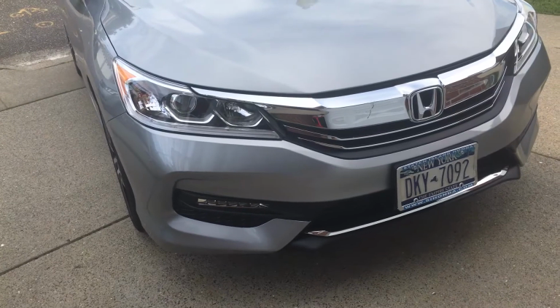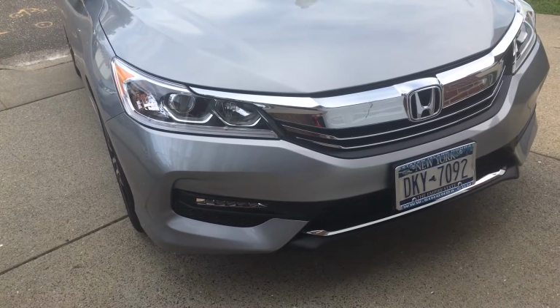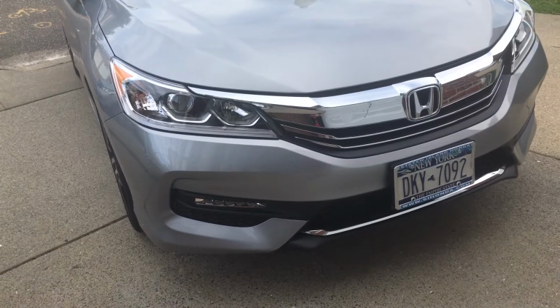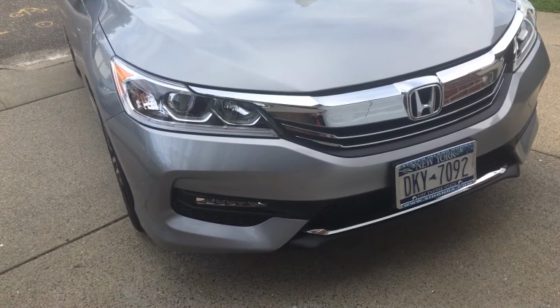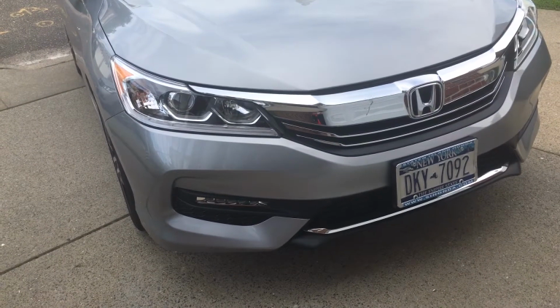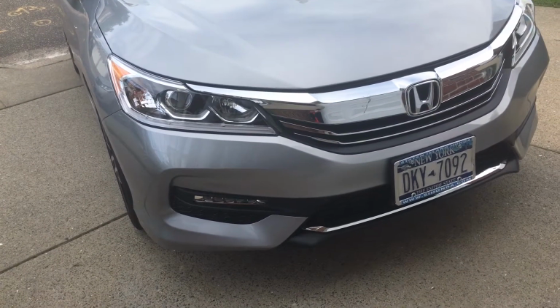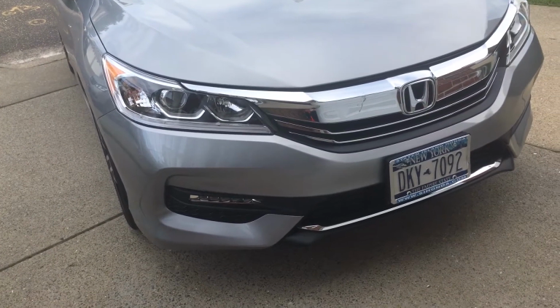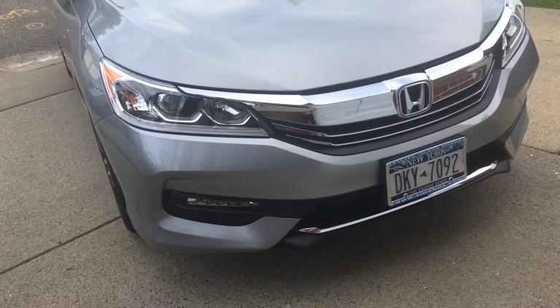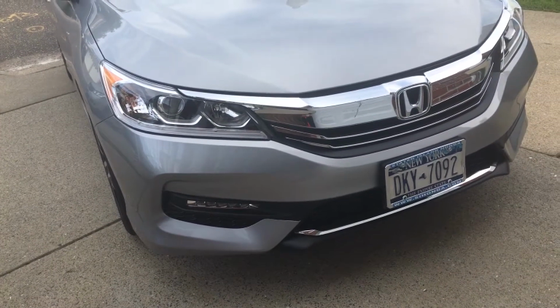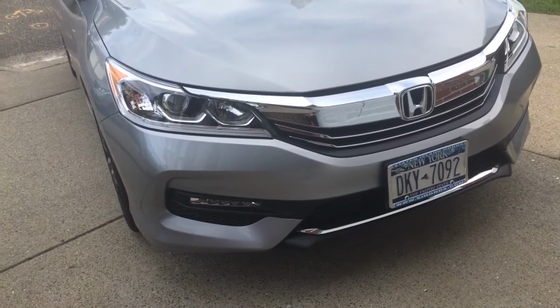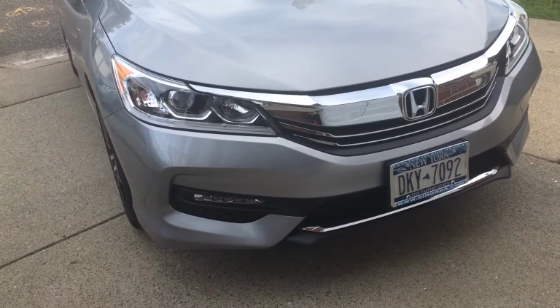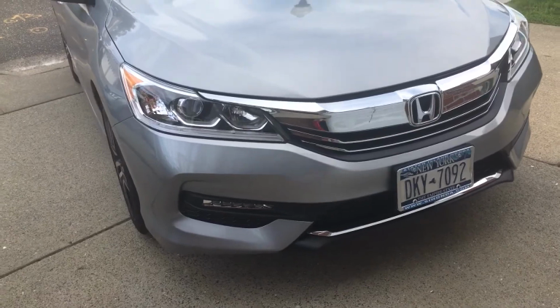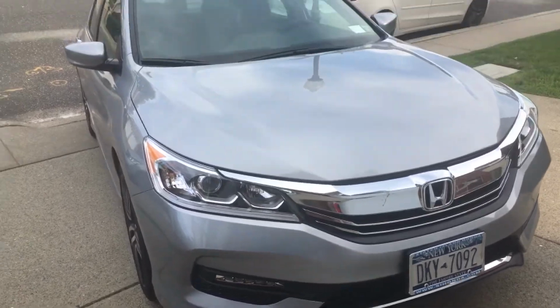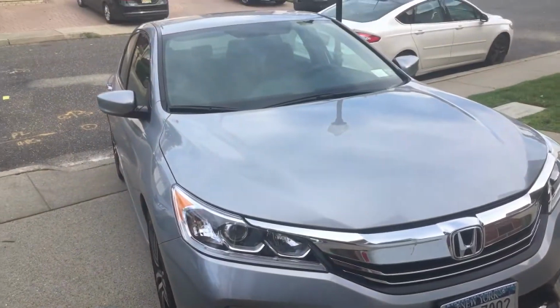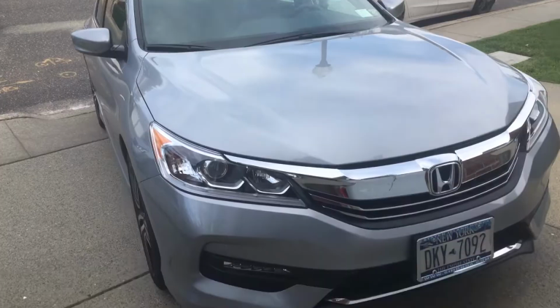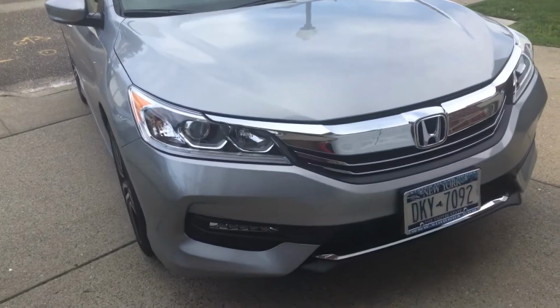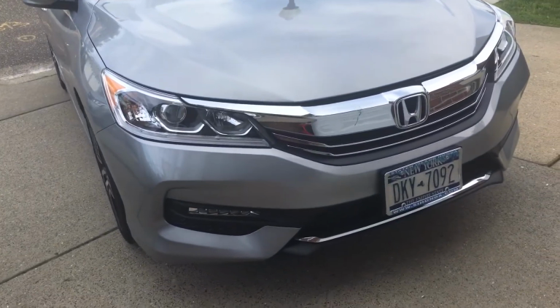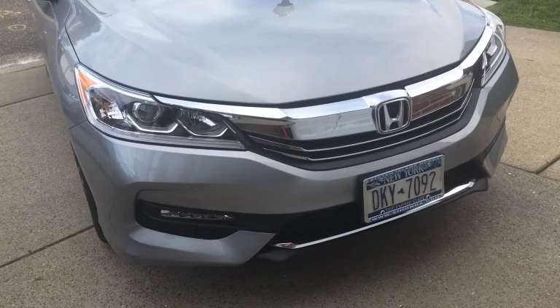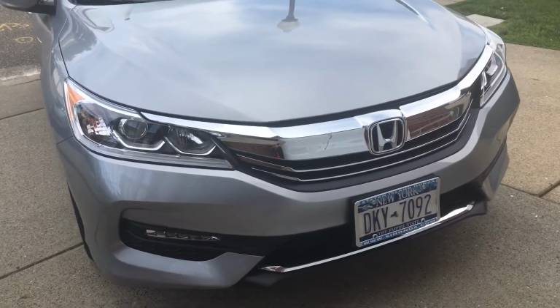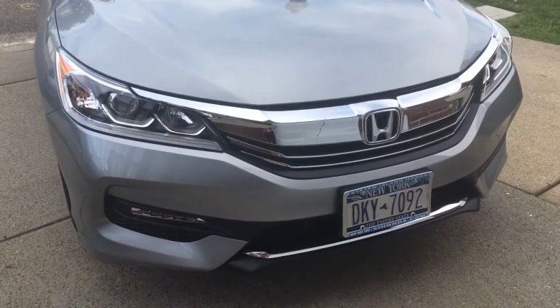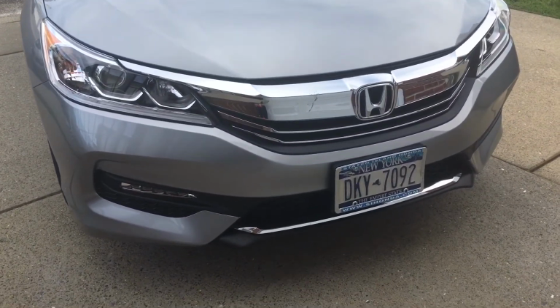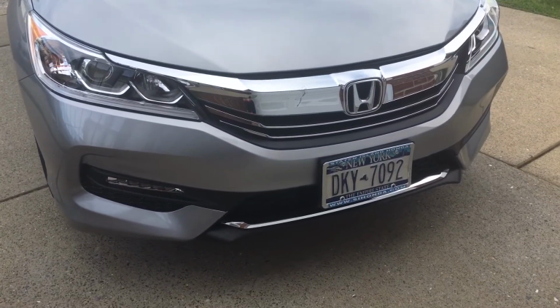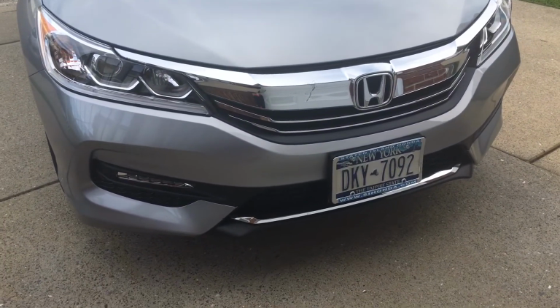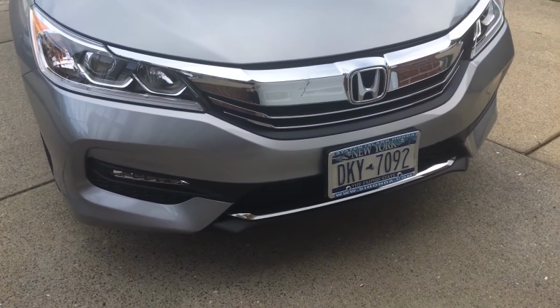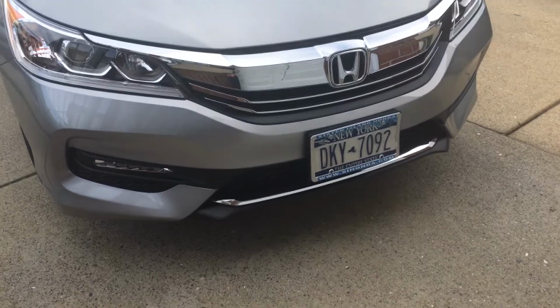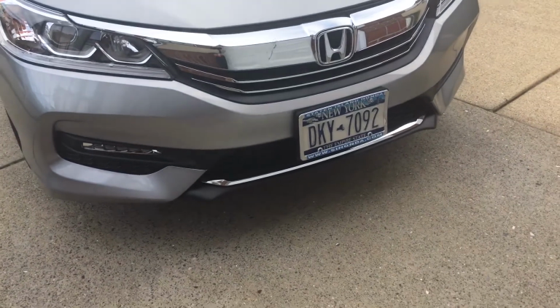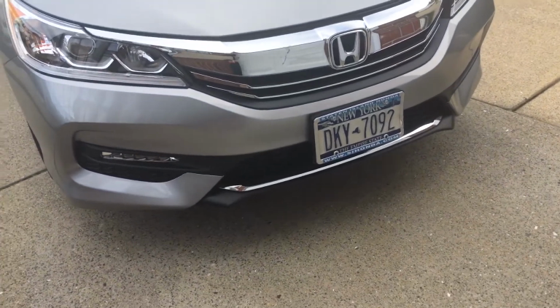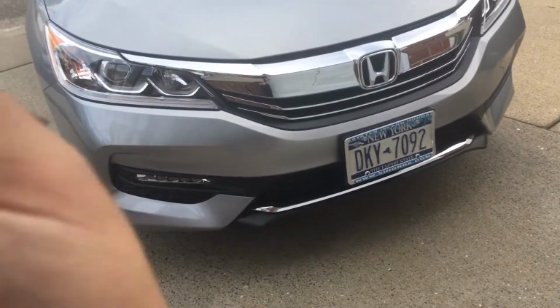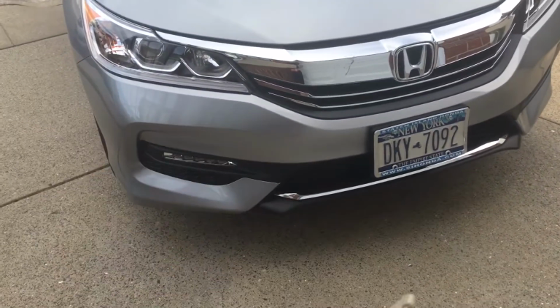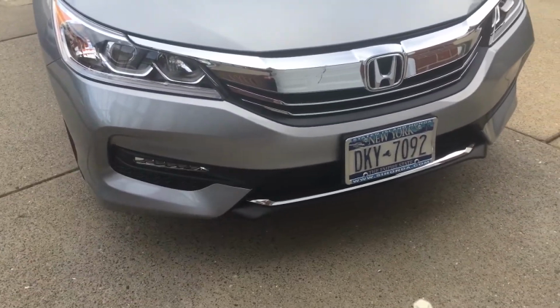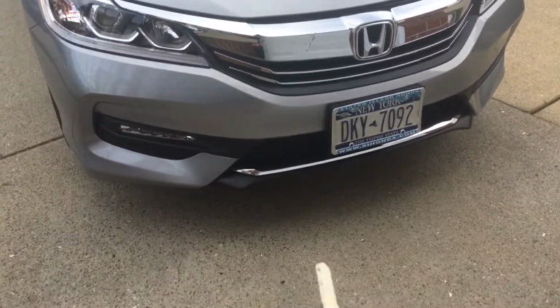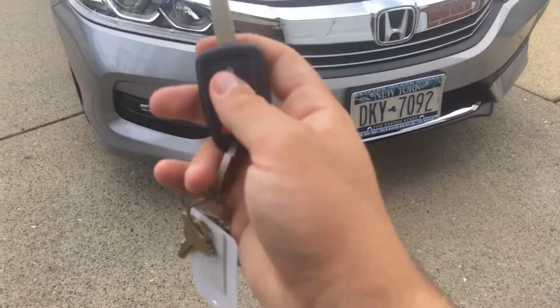What's up YouTube, JMLB0226 here, and today I'm just going to show you a quick tour. This is the full tour of the Accord that I'll show you.